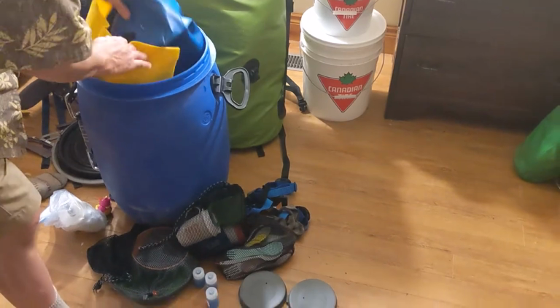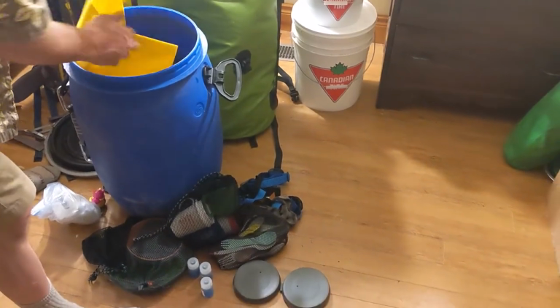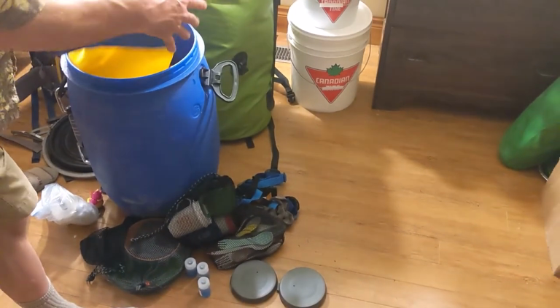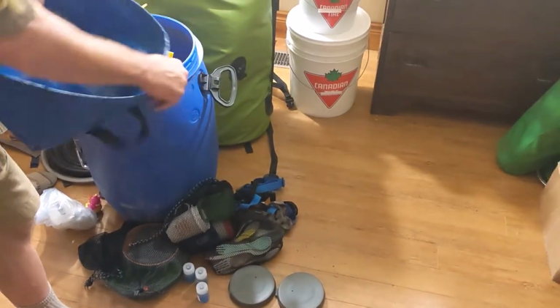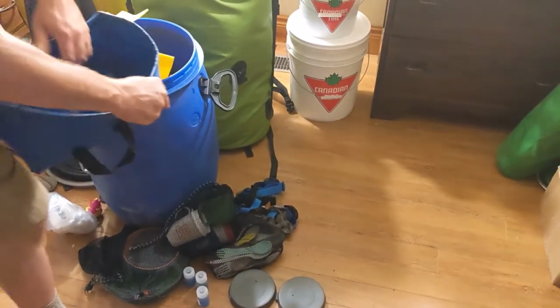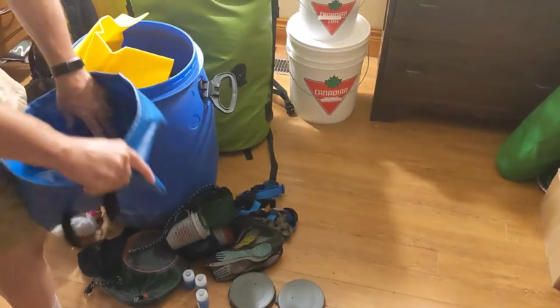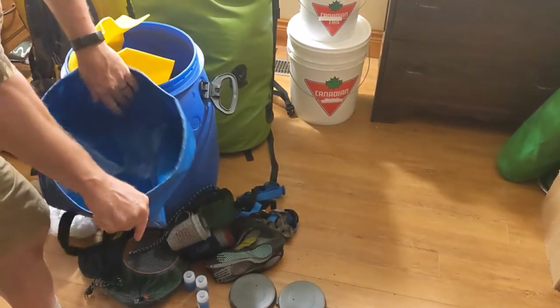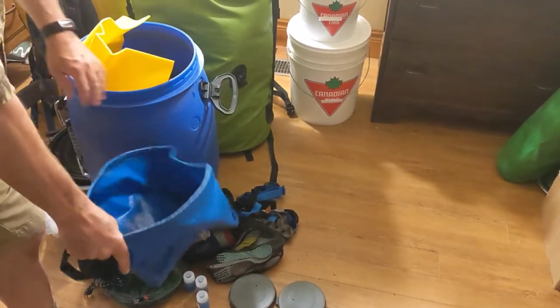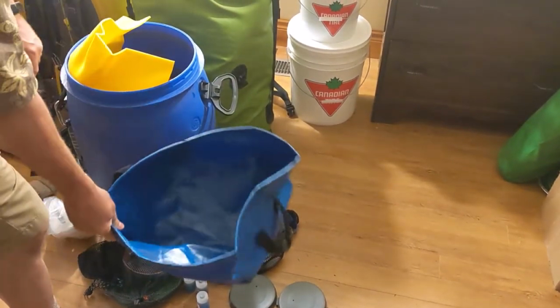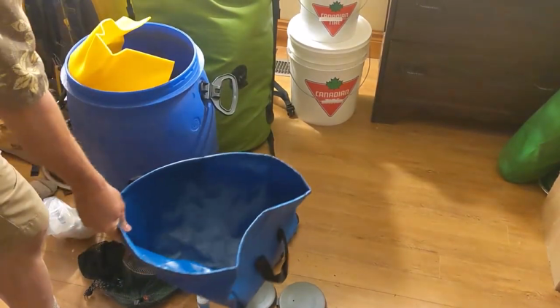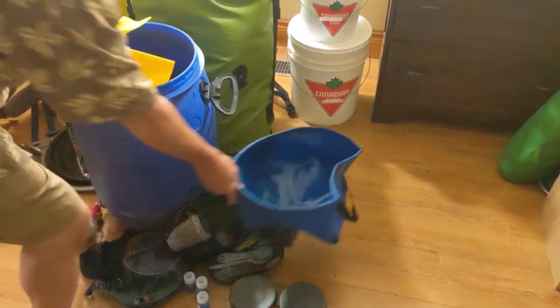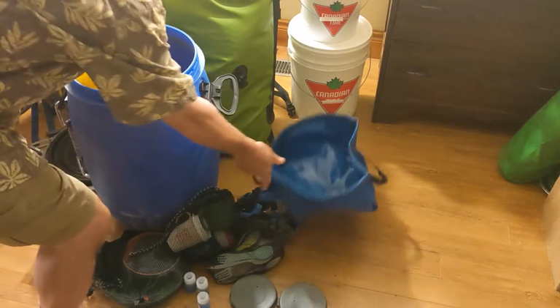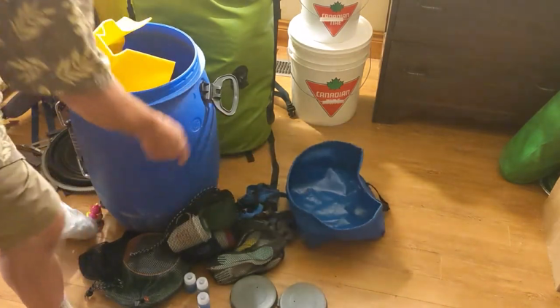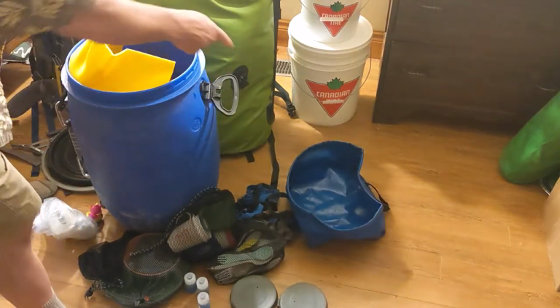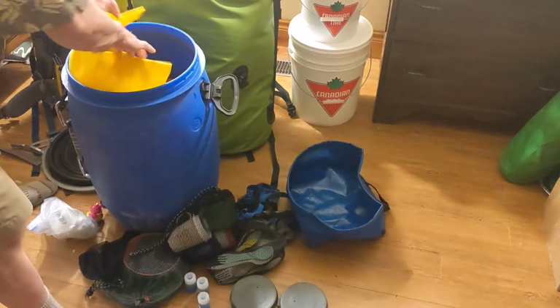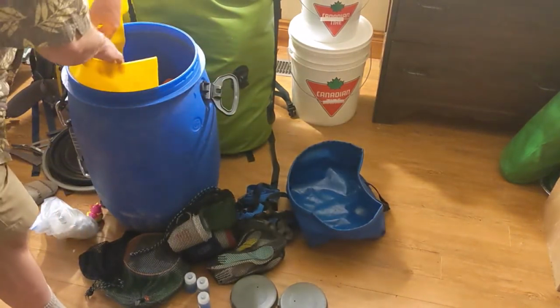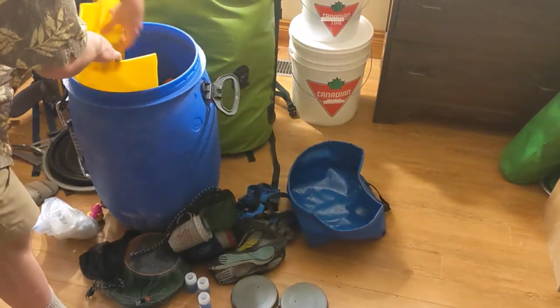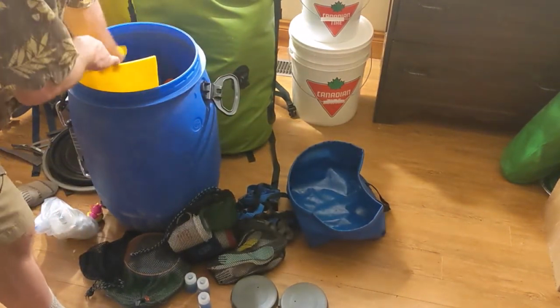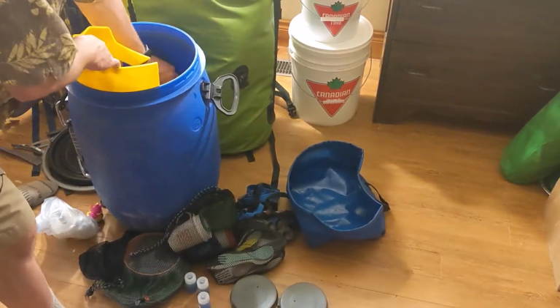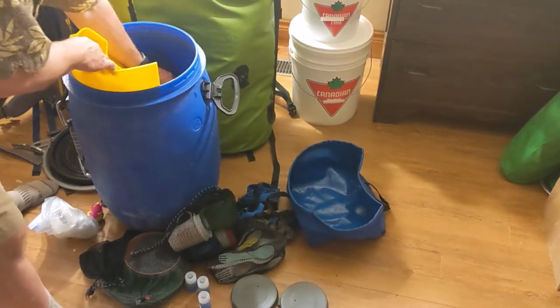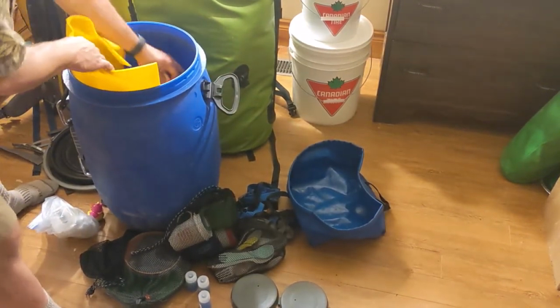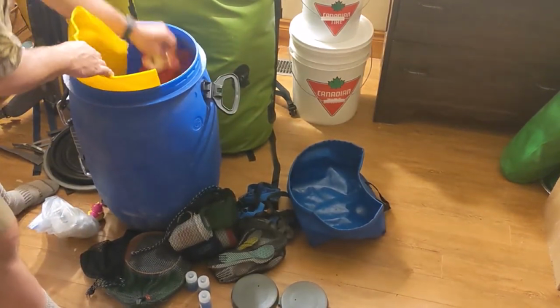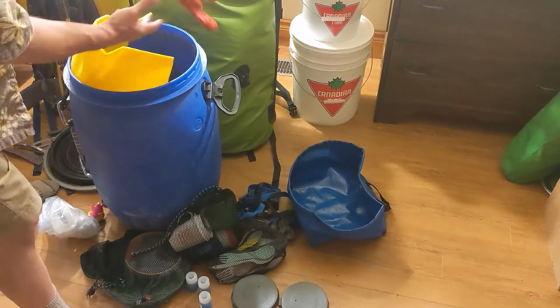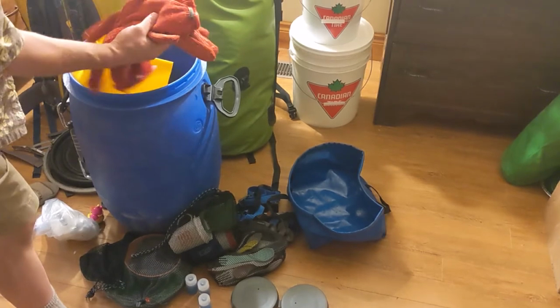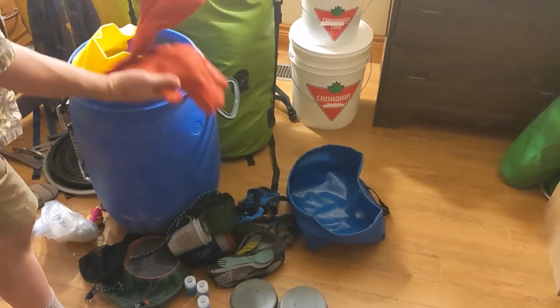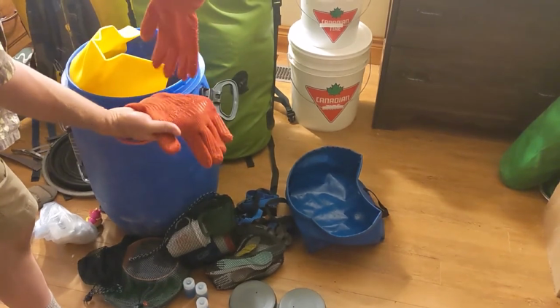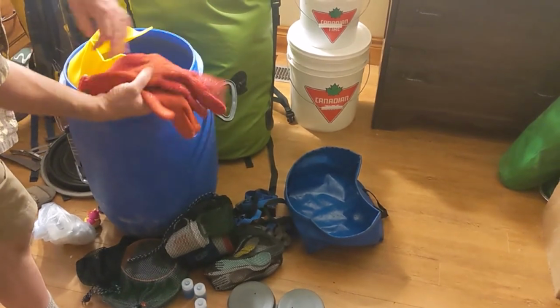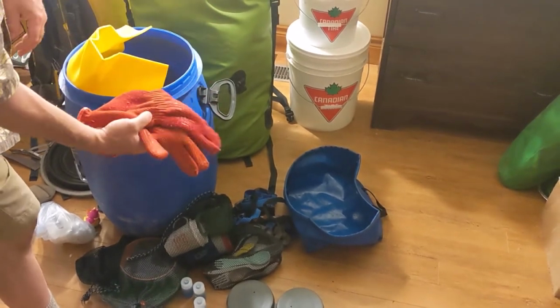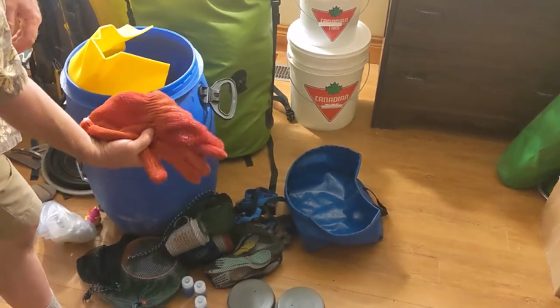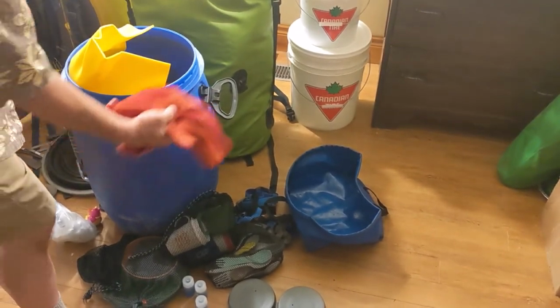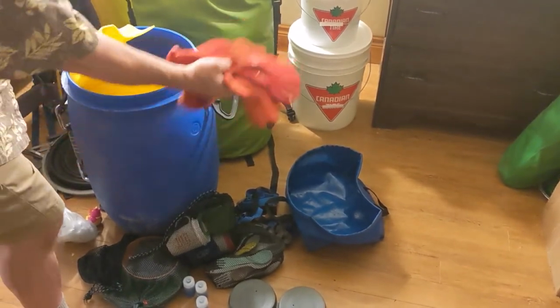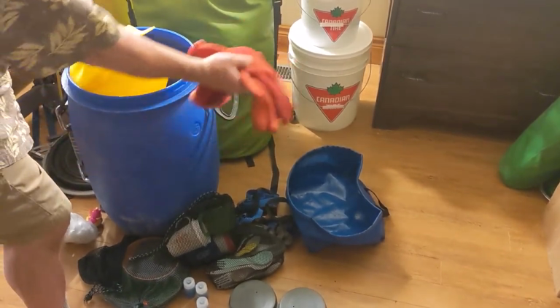This is a collapsible kitchen sink, which is different from the collapsible bucket for washing in. My Kevlar oven mitts — very useful around the campfire and the stove.